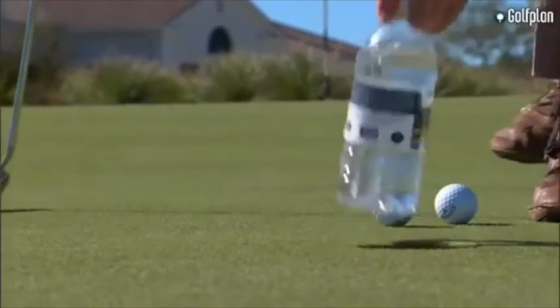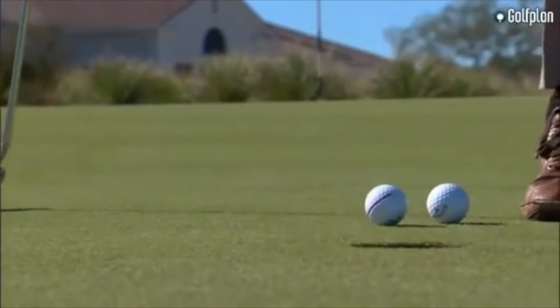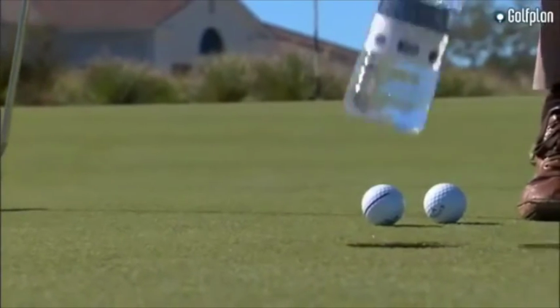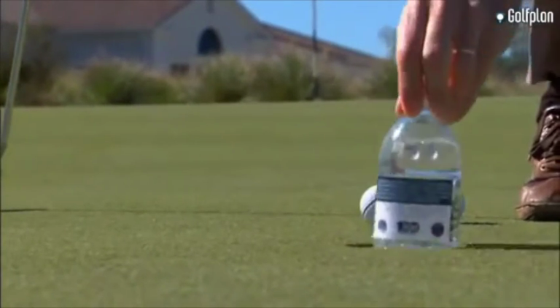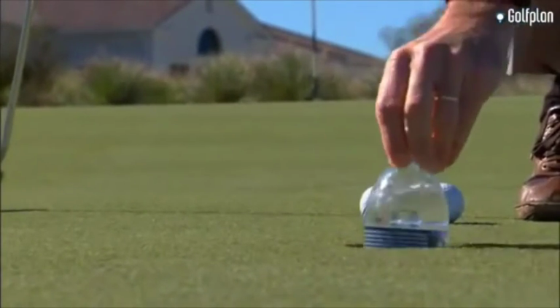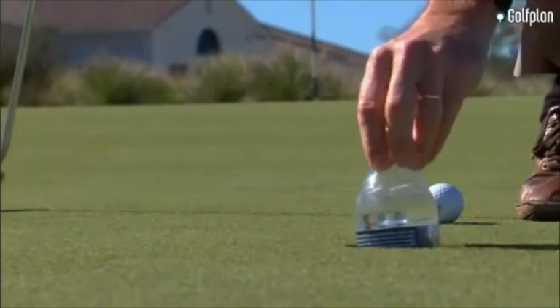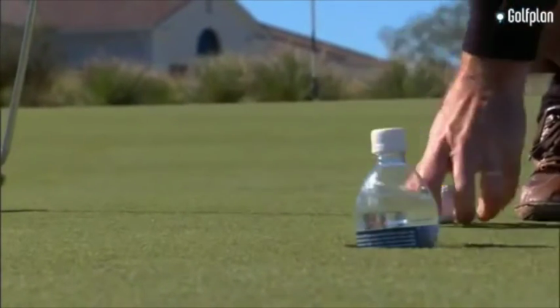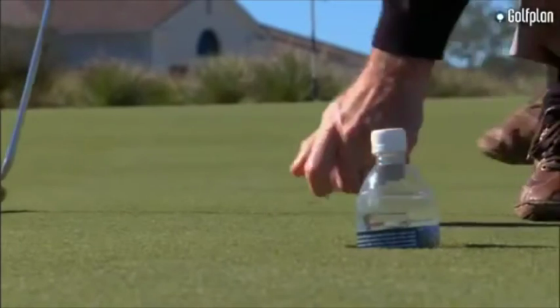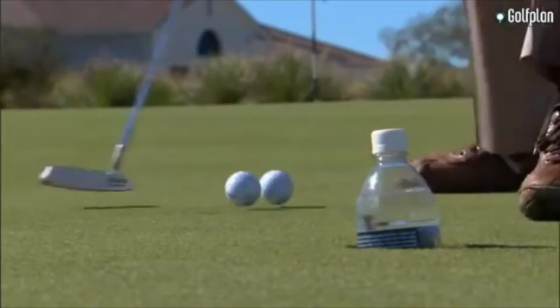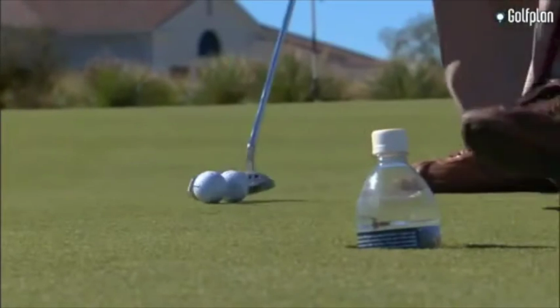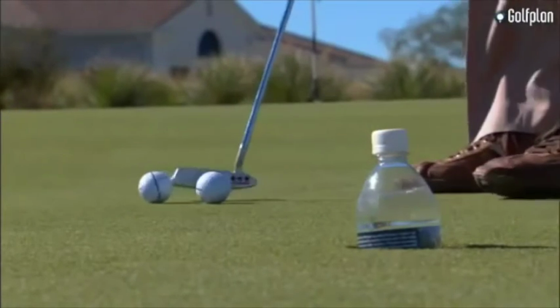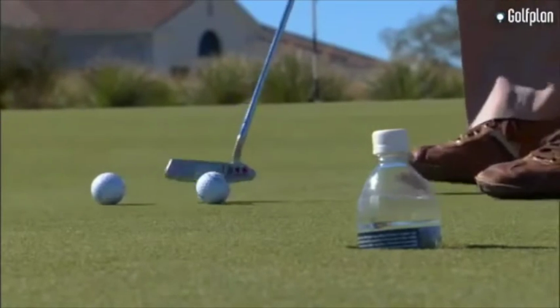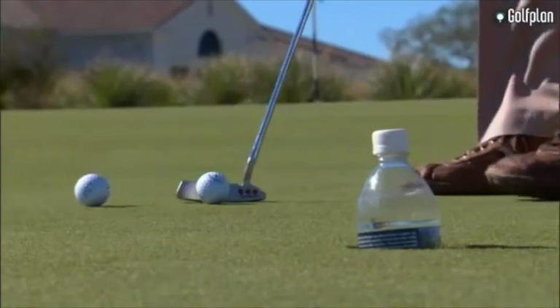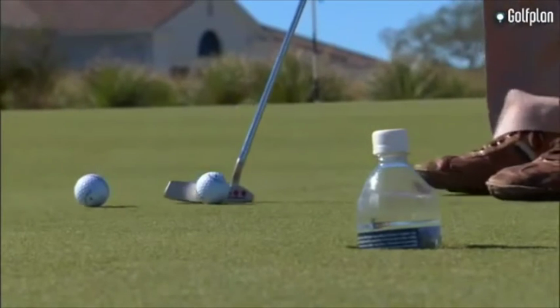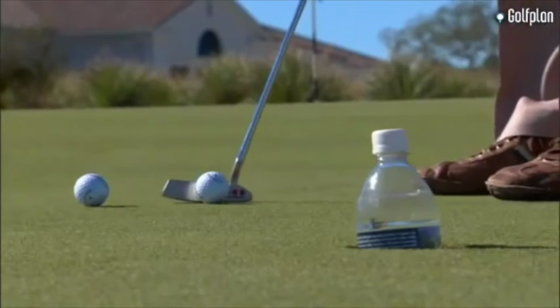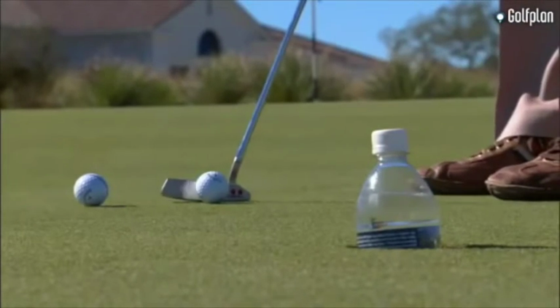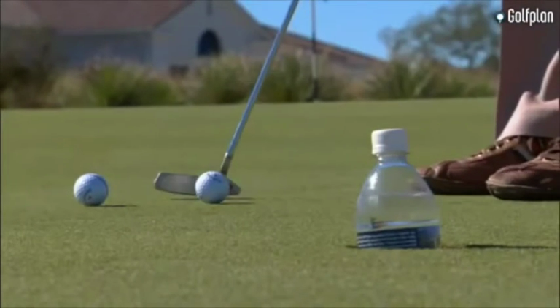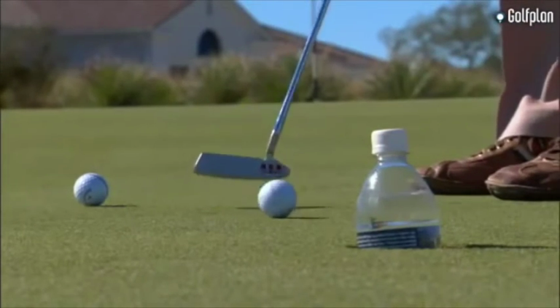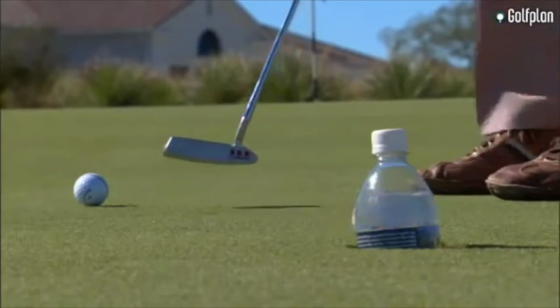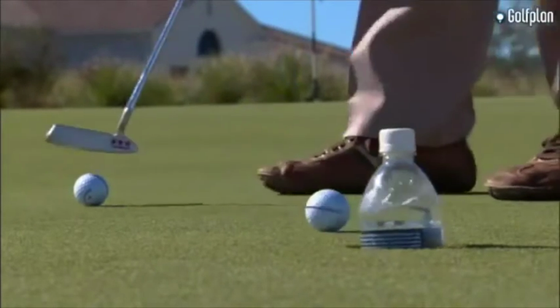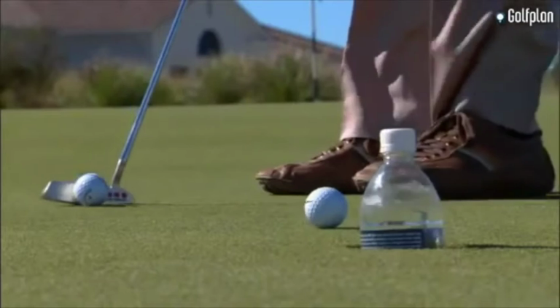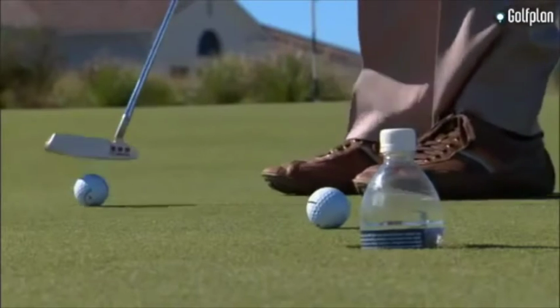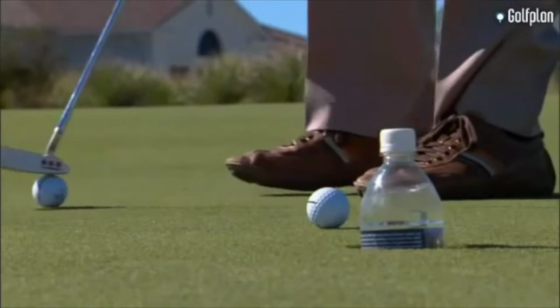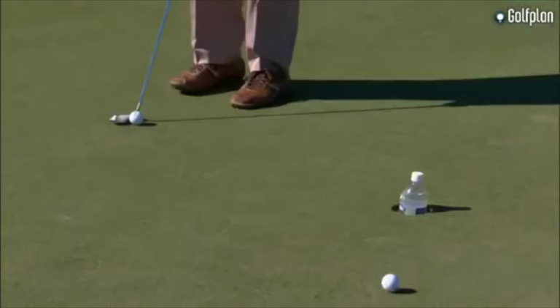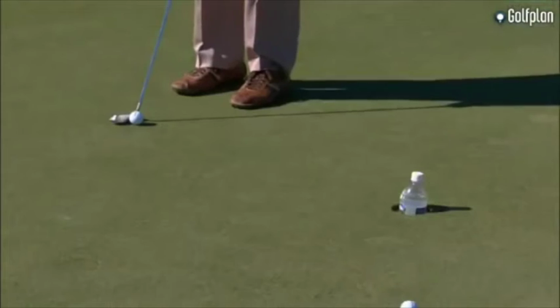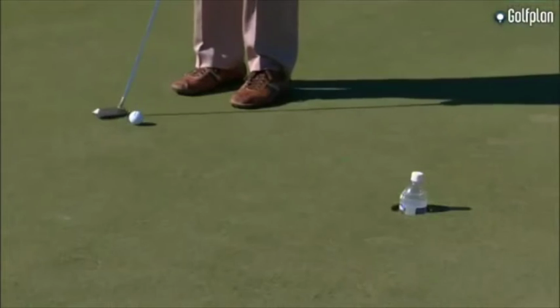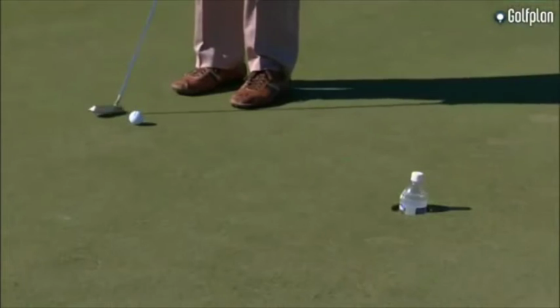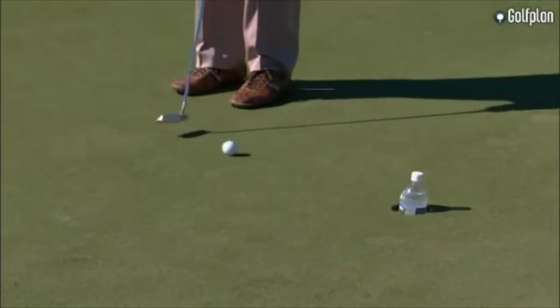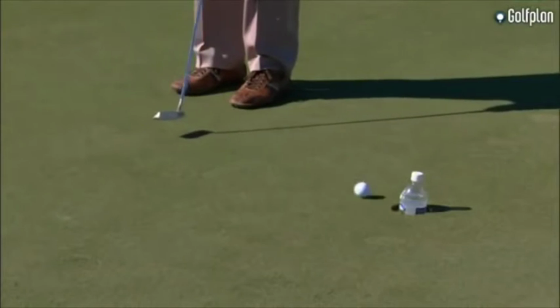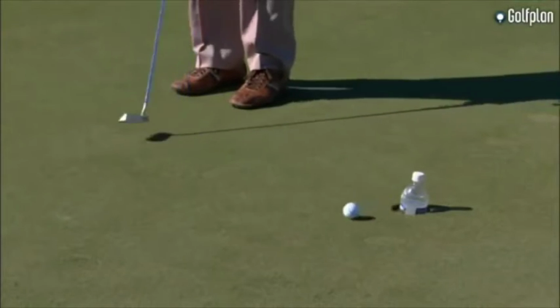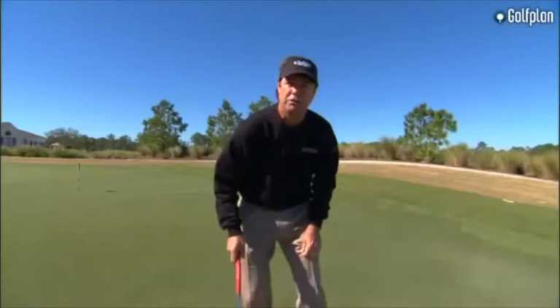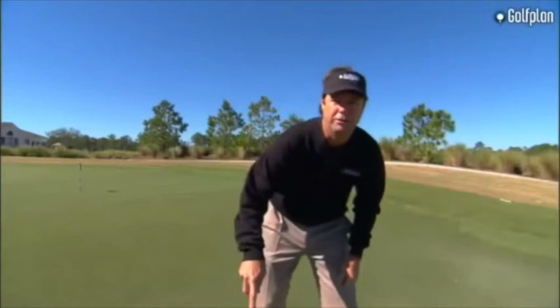You can also take the bottle and put it actually in the hole and hit putts at it. This will really prove to you how easy it is to just hit something above ground. I'm not thinking about anything but just trying to hit that bottle. It's a great drill.